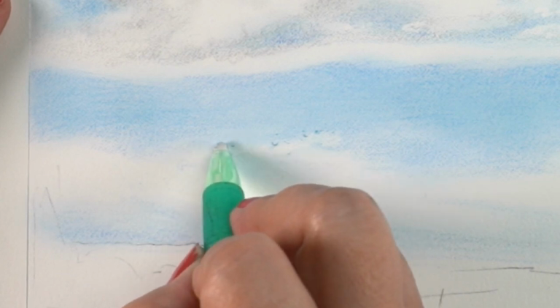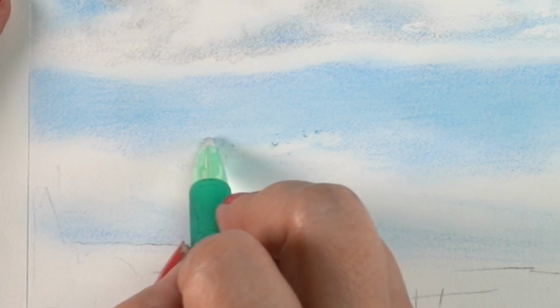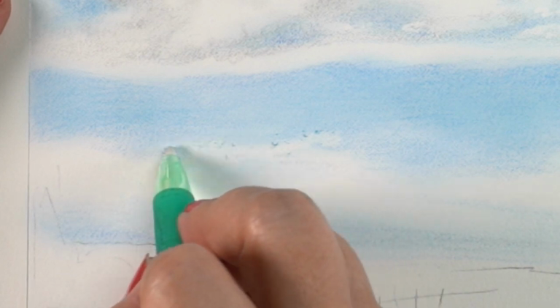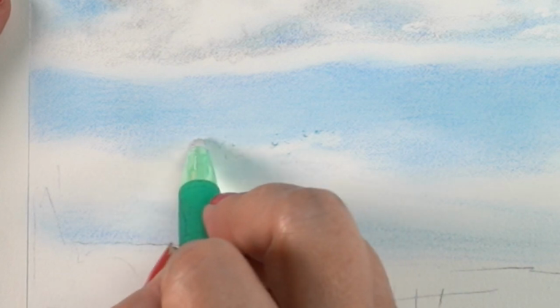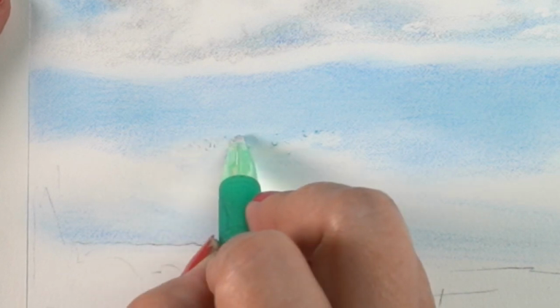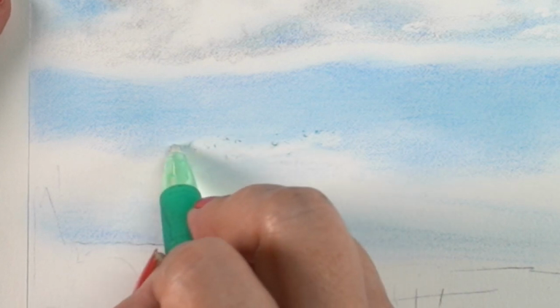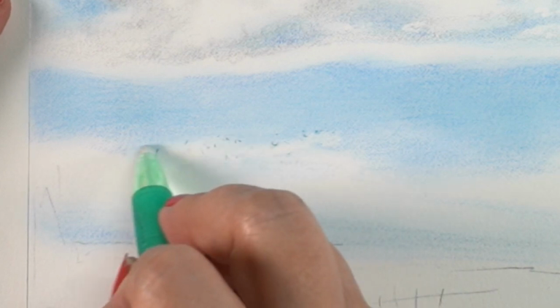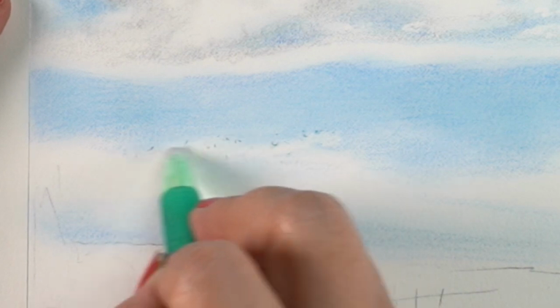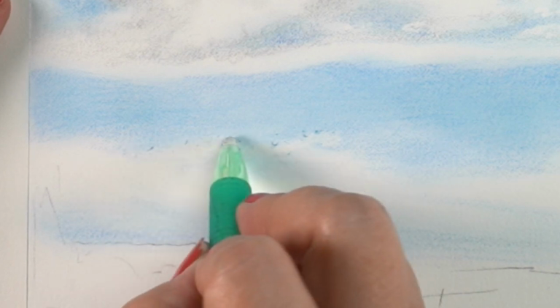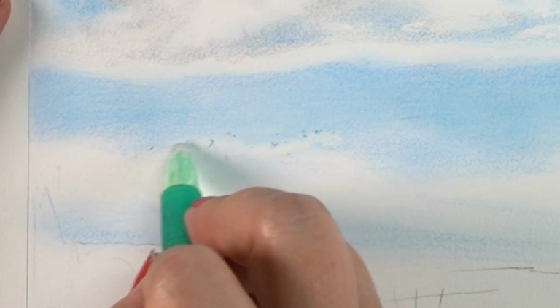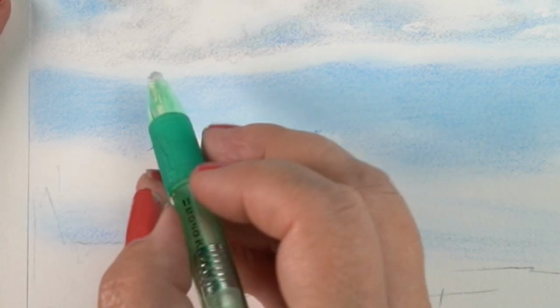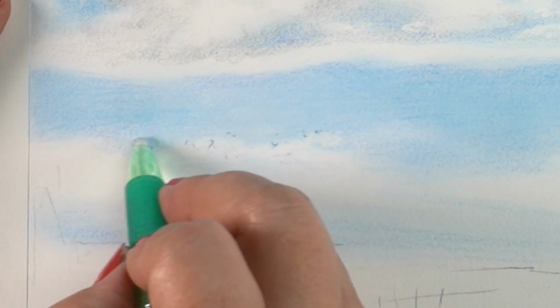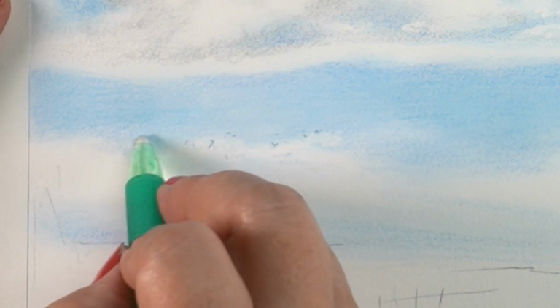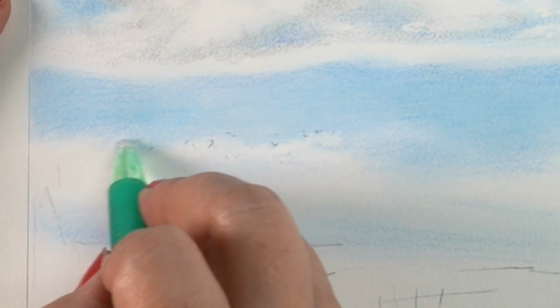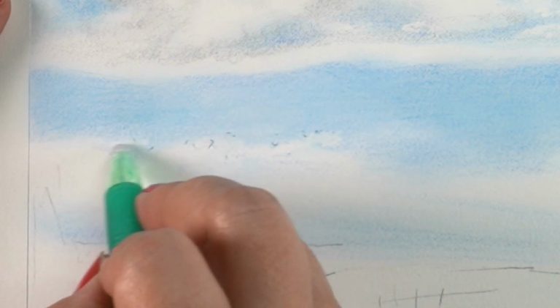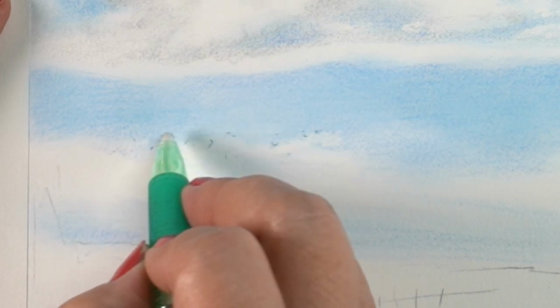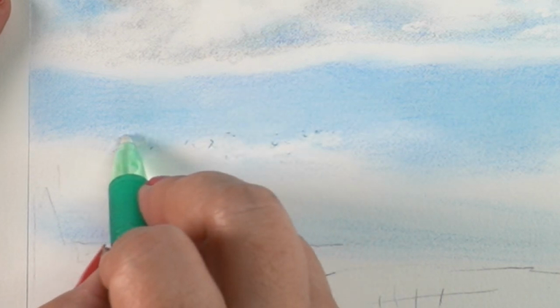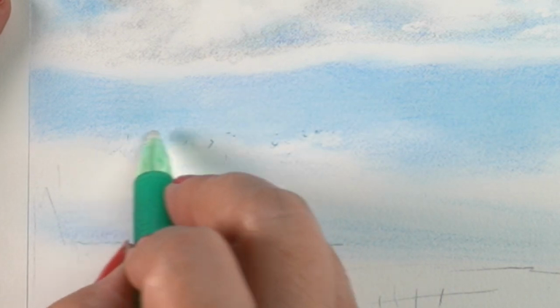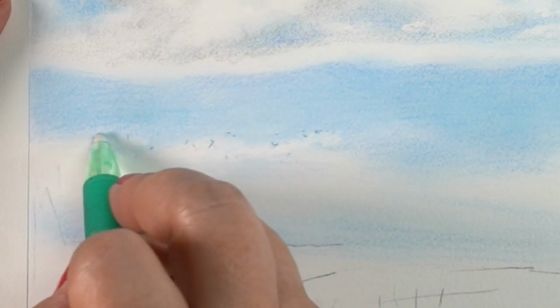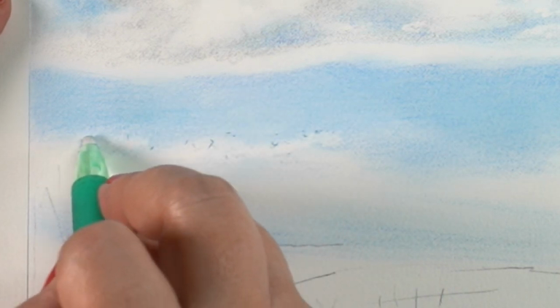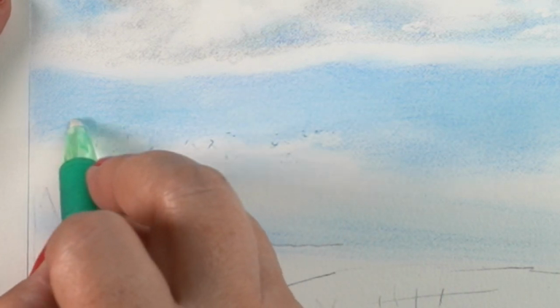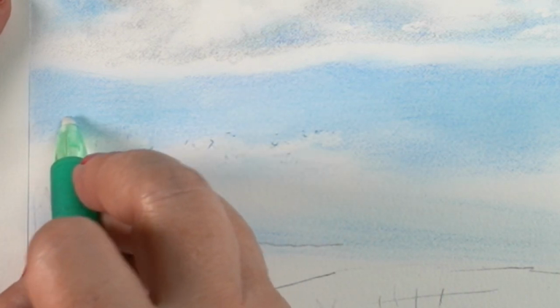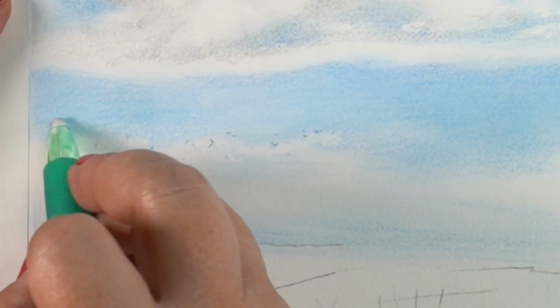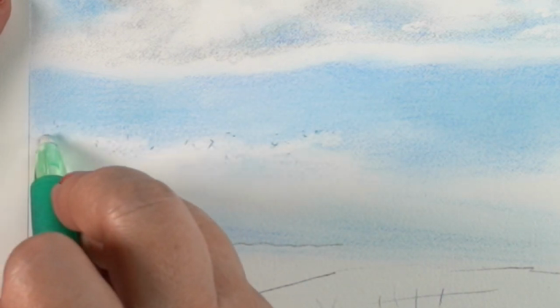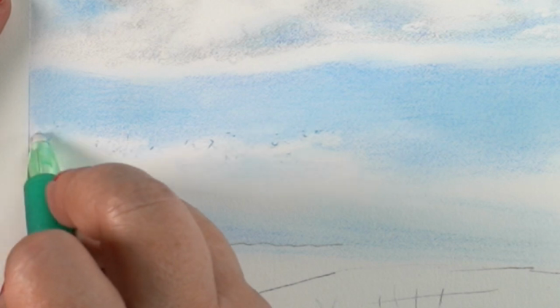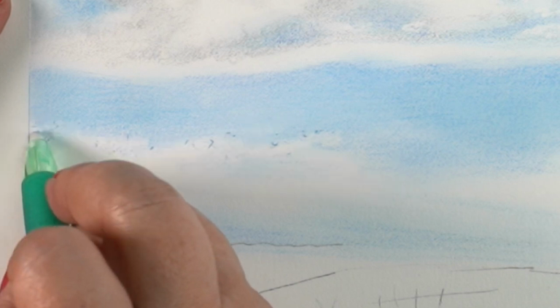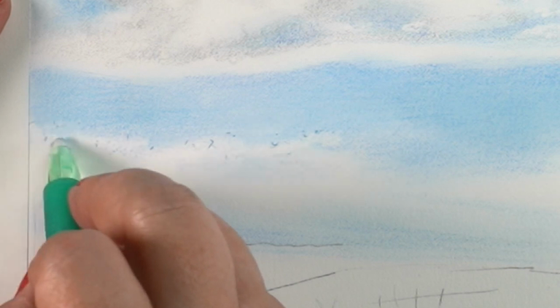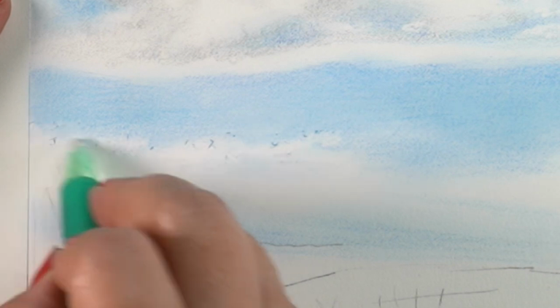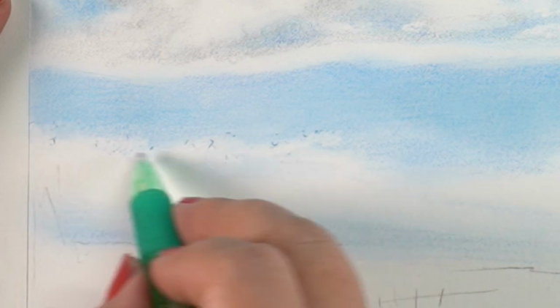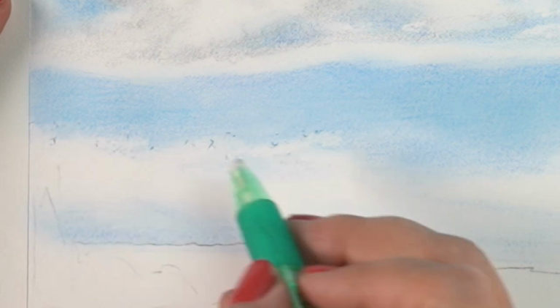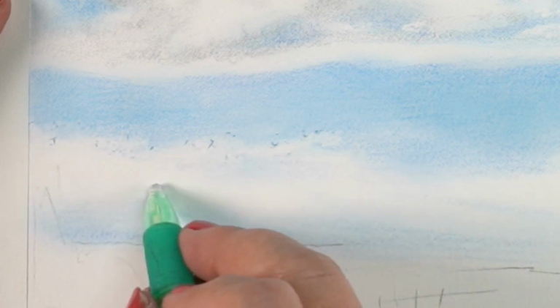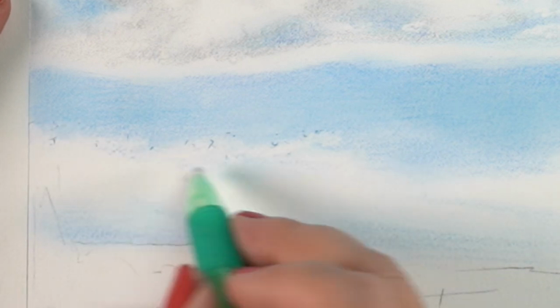Here the pigment was light at the top edge of this cloud bank at the bottom, and I was able to get a softer edge on top using a stick eraser.